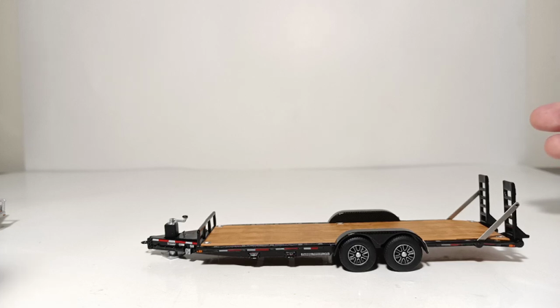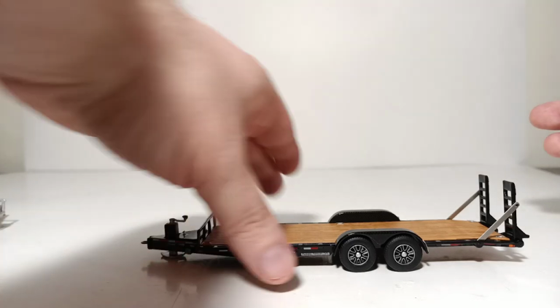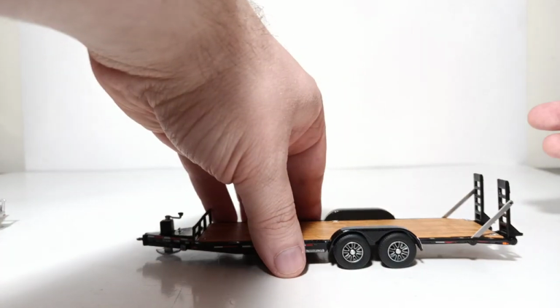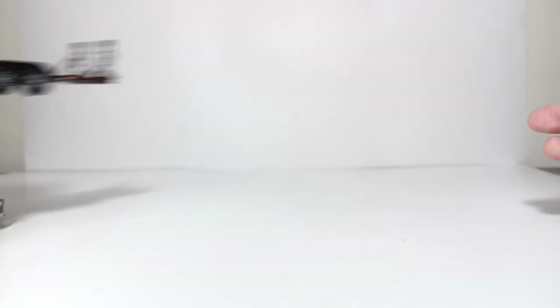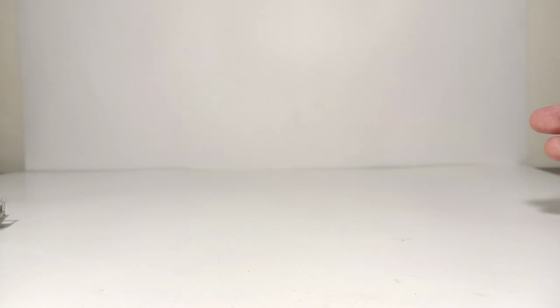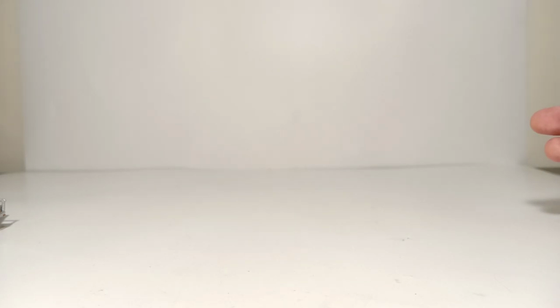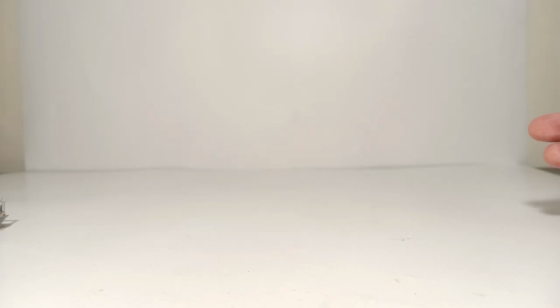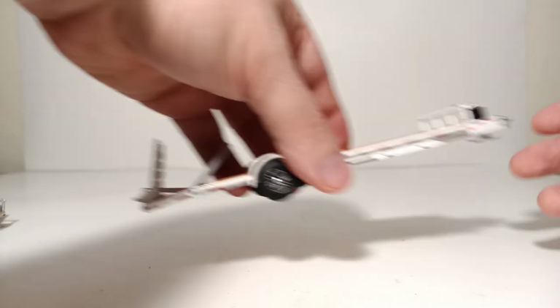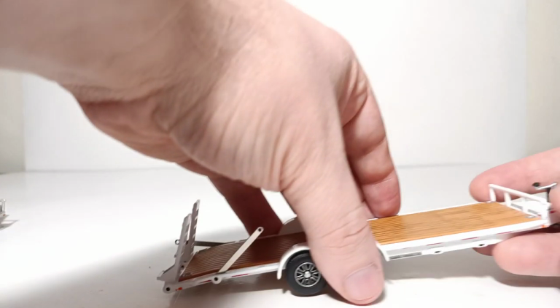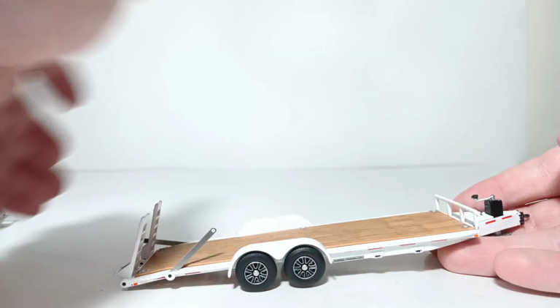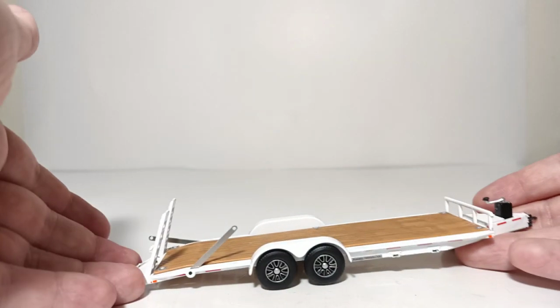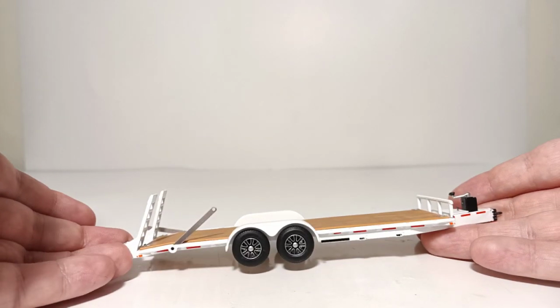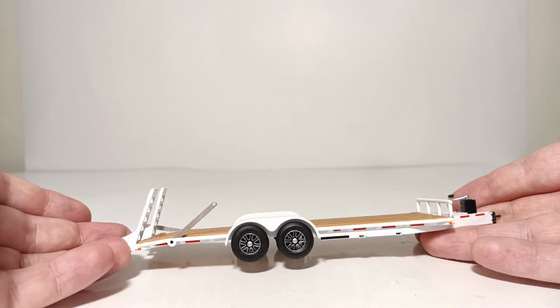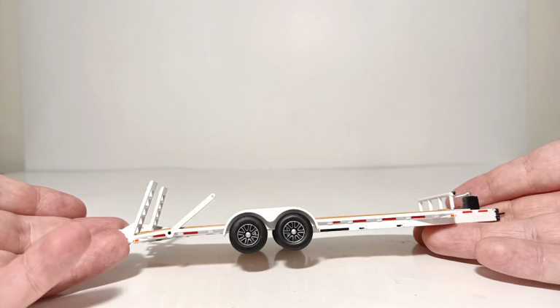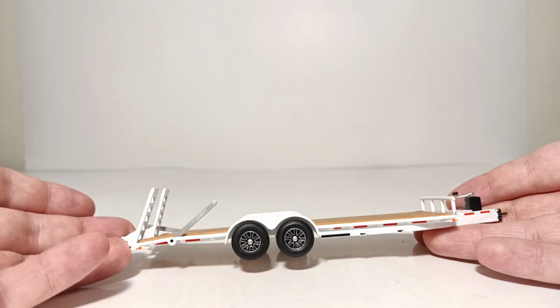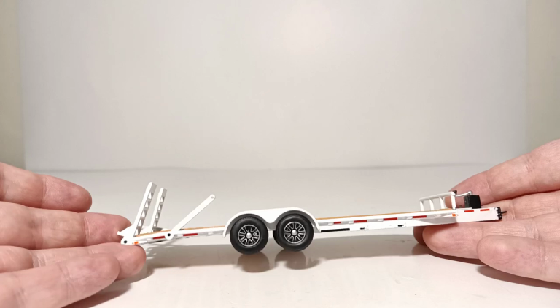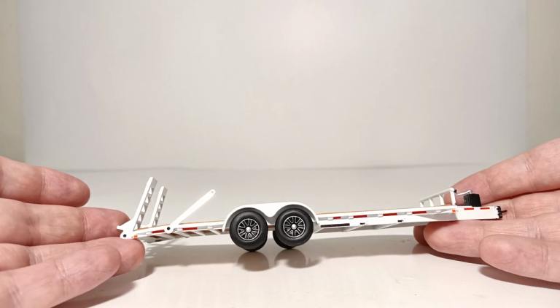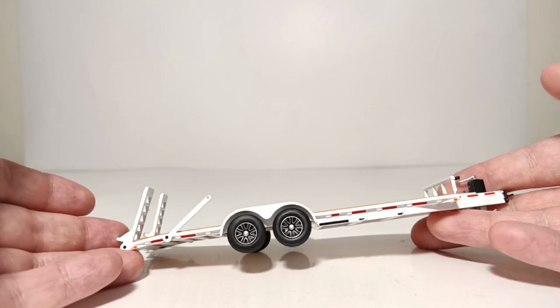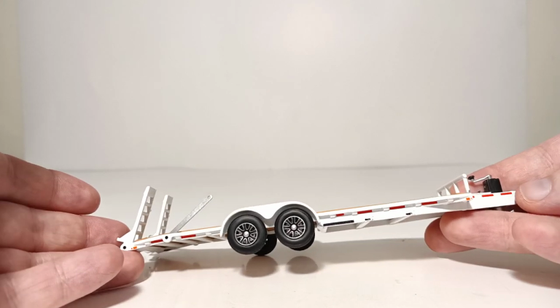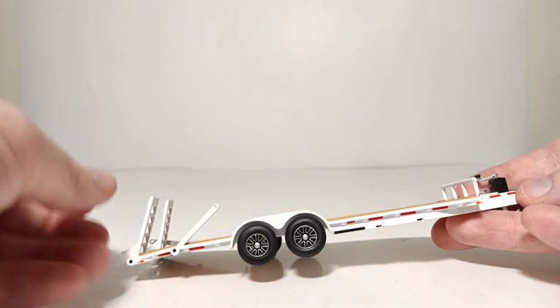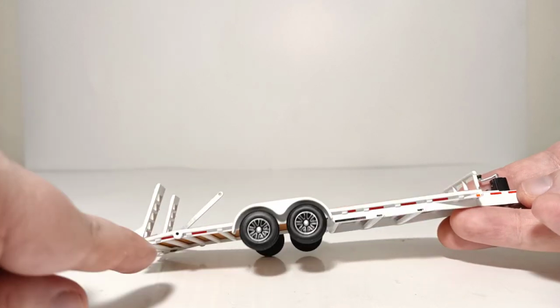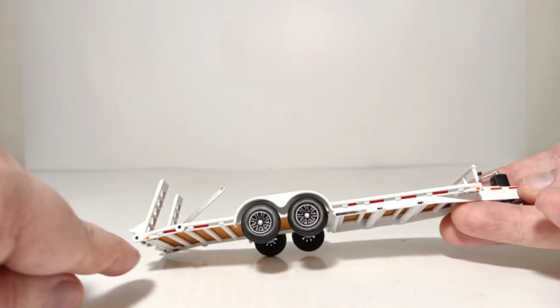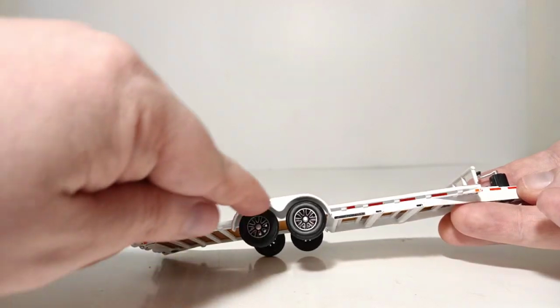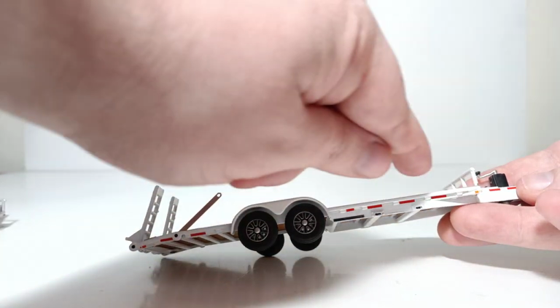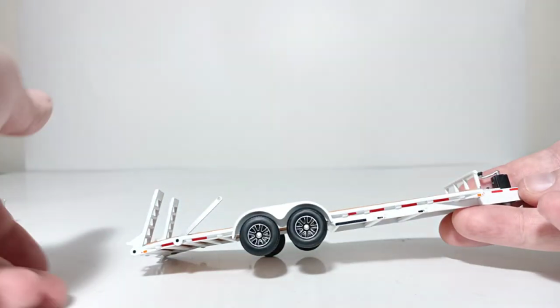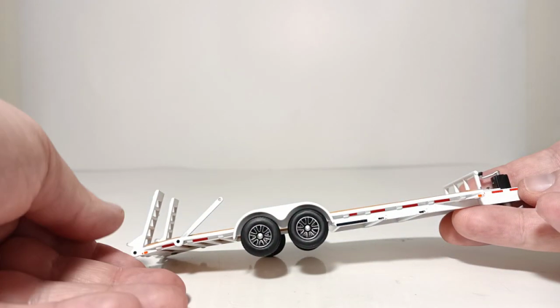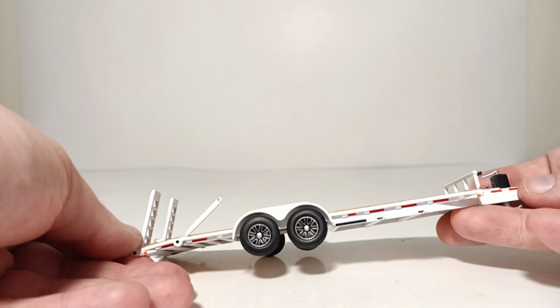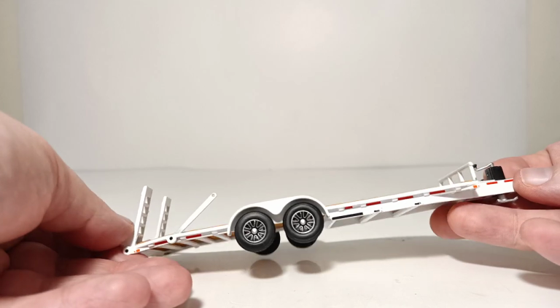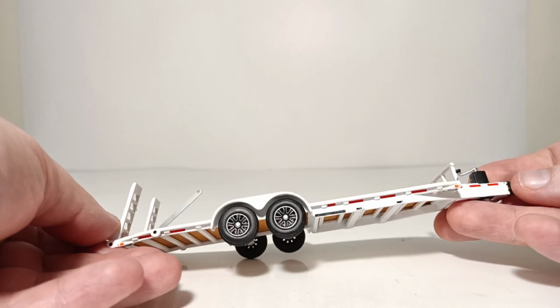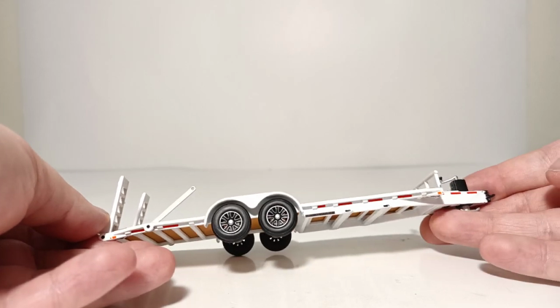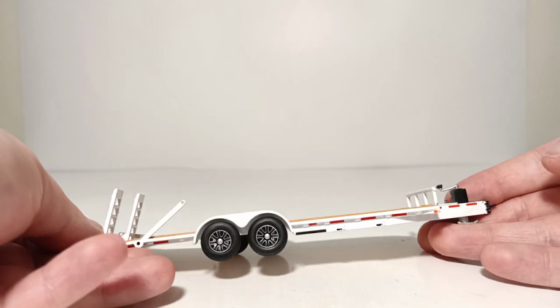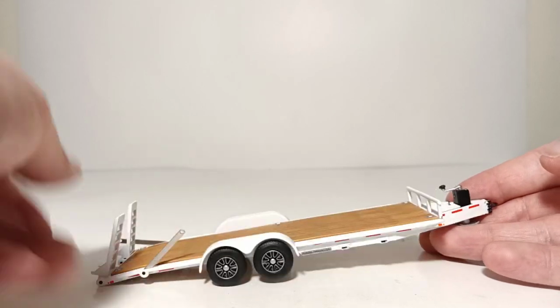You've seen silver, you've seen black — here is the white version. White in particular really brings out the detail of the DOT striping and lines on the trailer, as you can see.